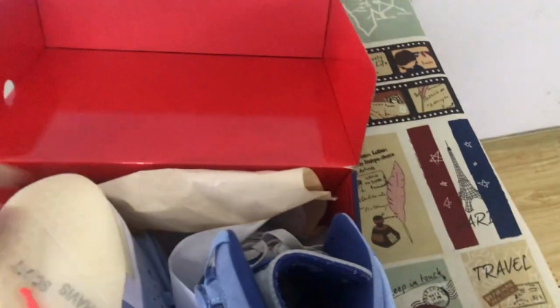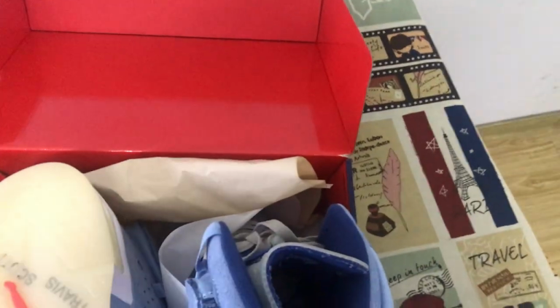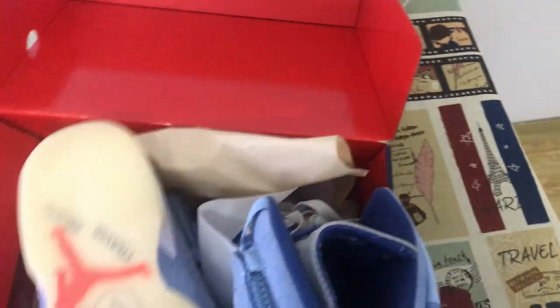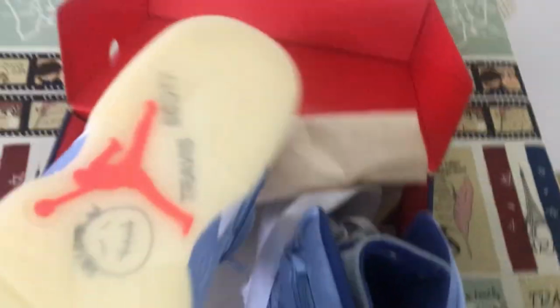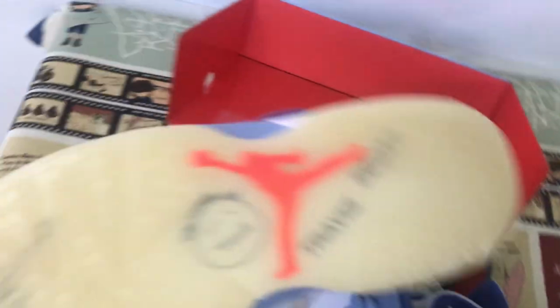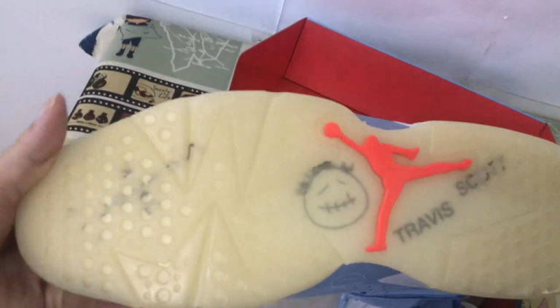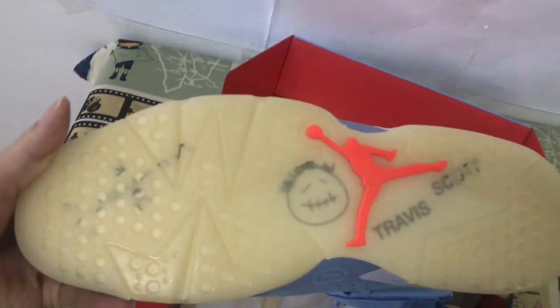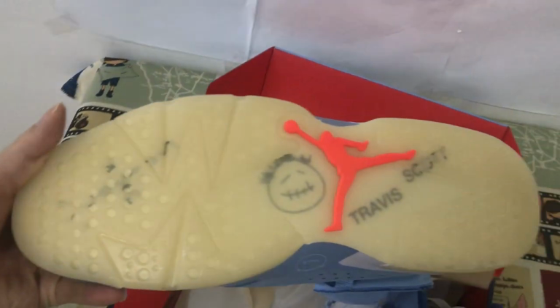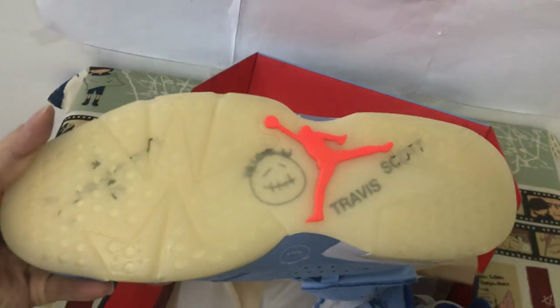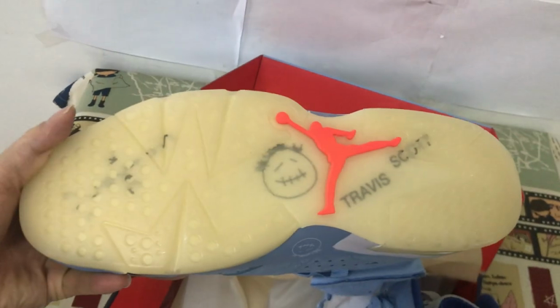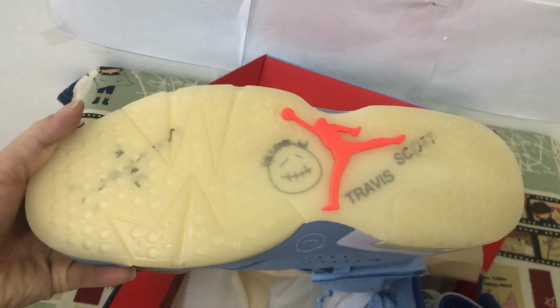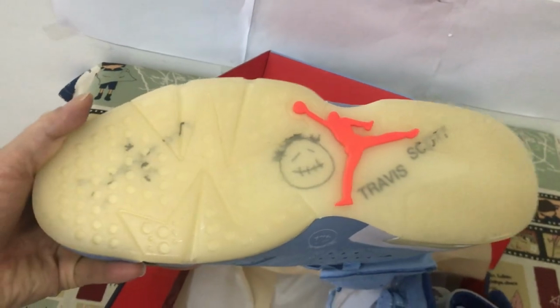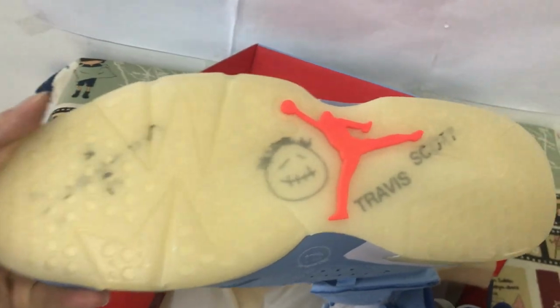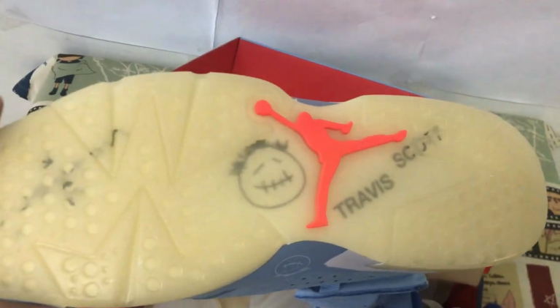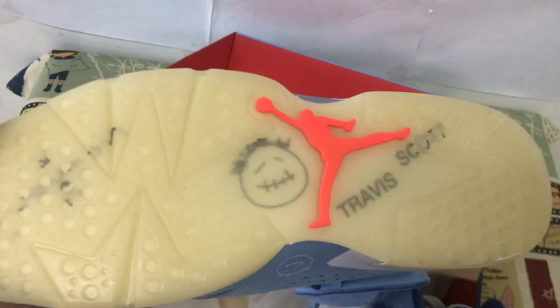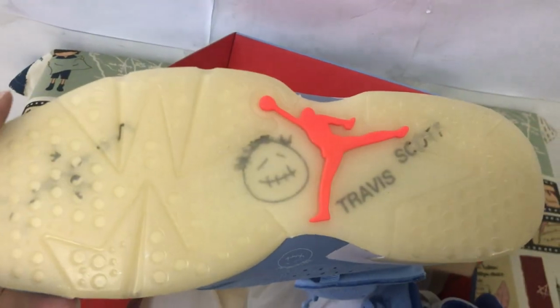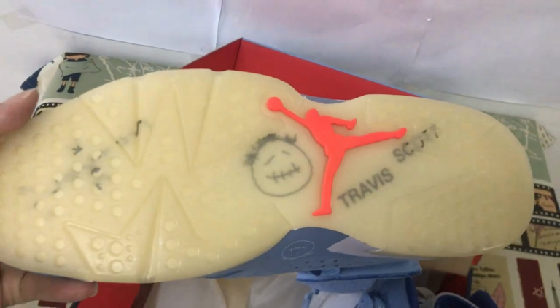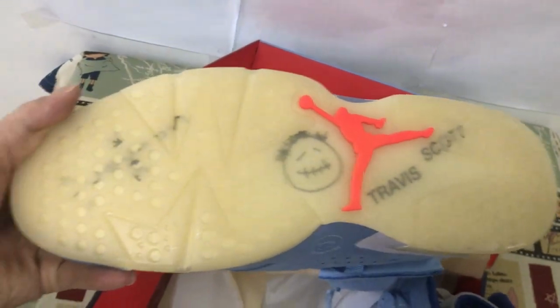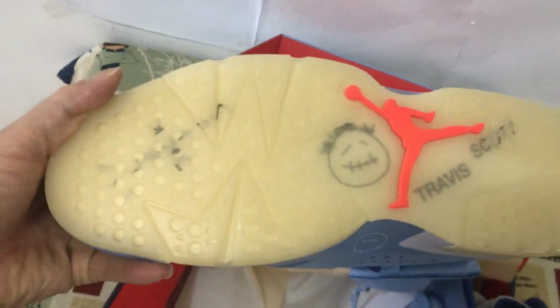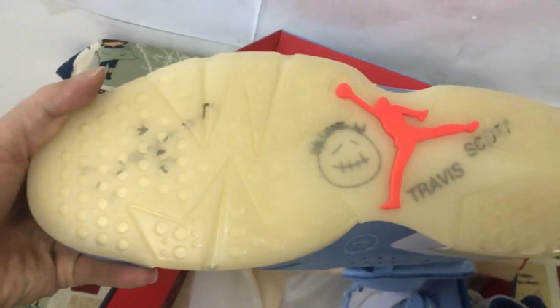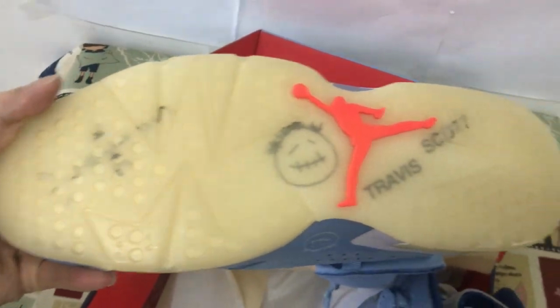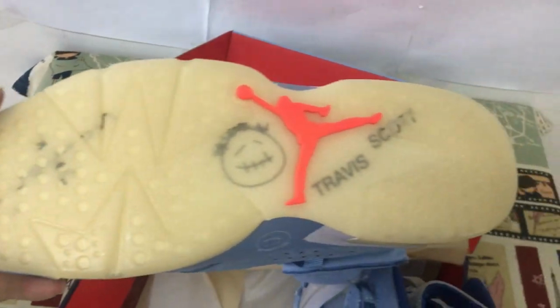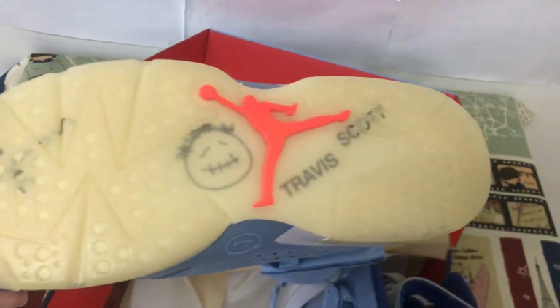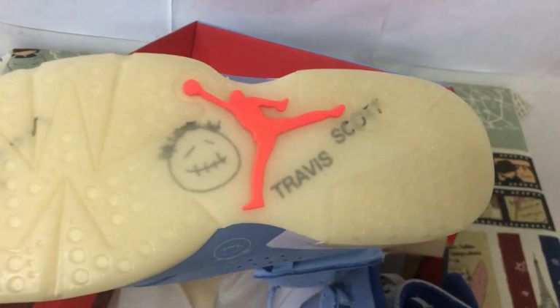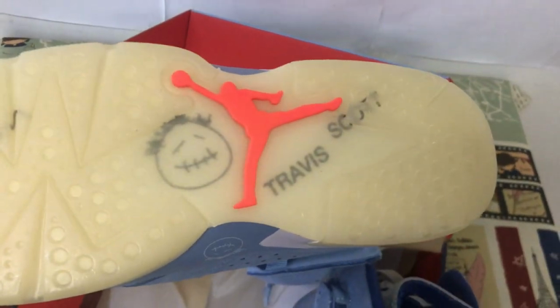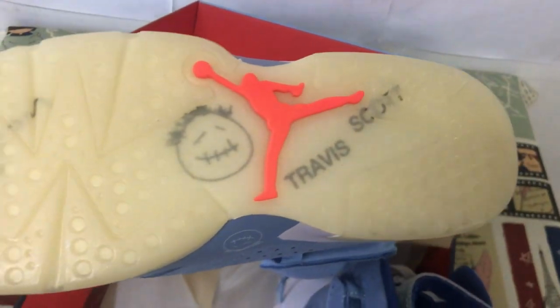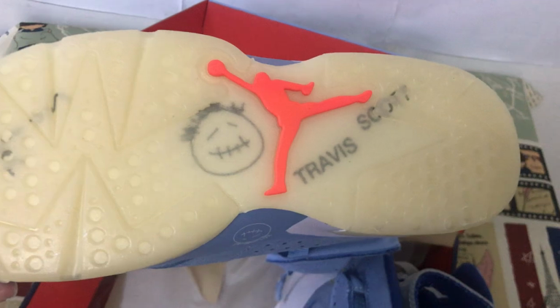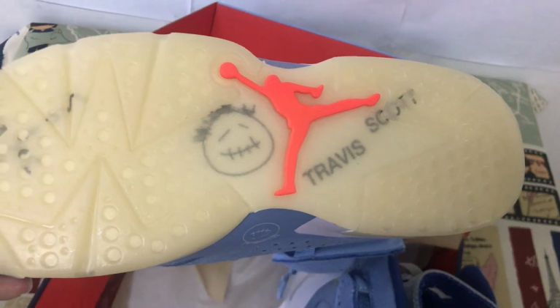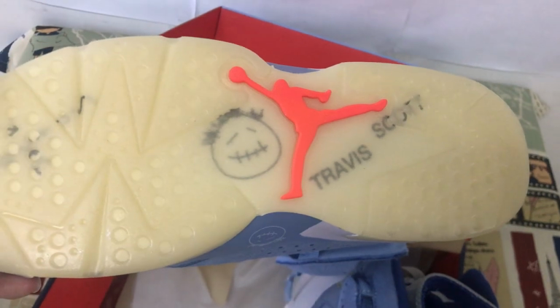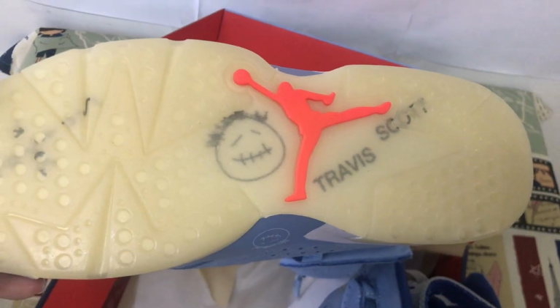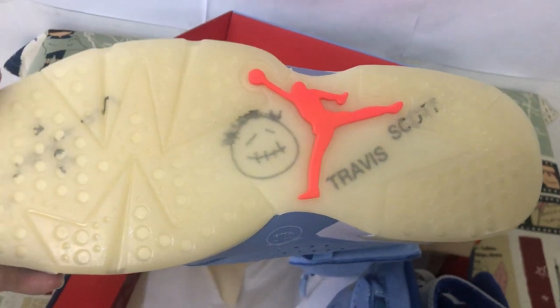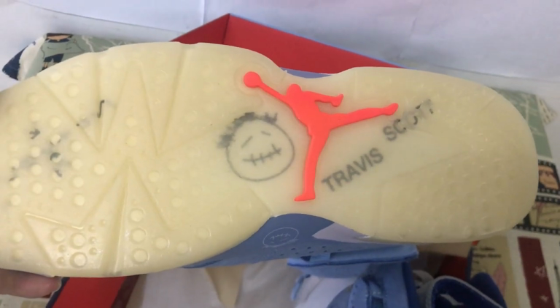Let me see the outside. The clear logo also, with the pink Jumpman logo, and the Travis Scott logo on the rubber.